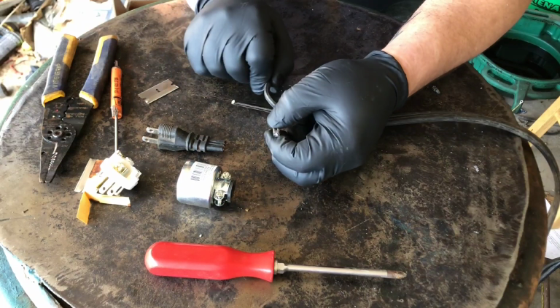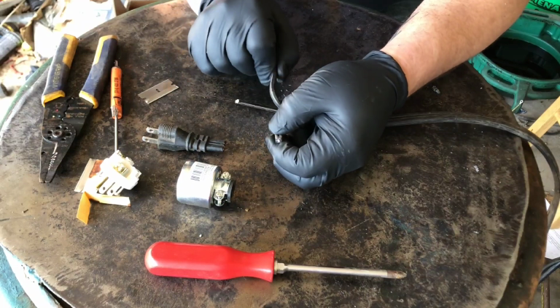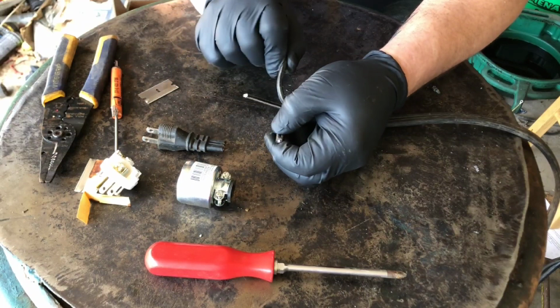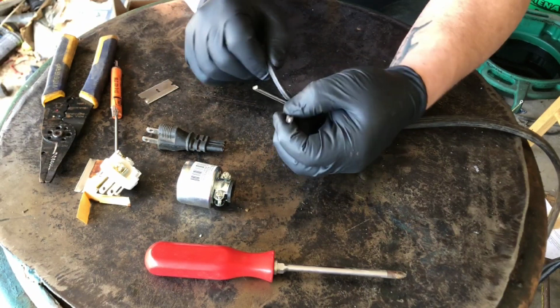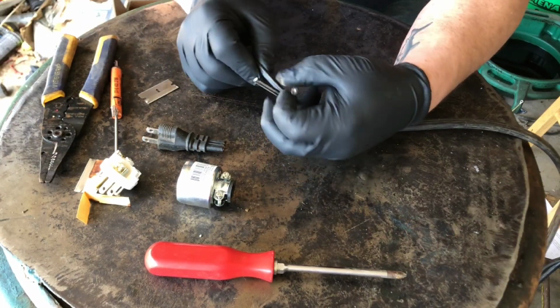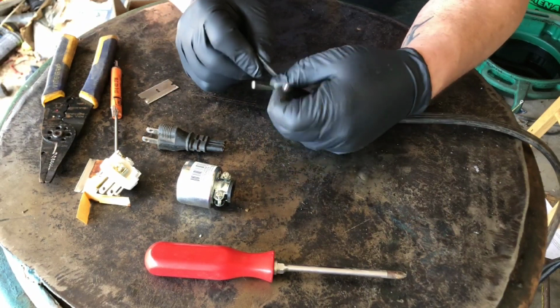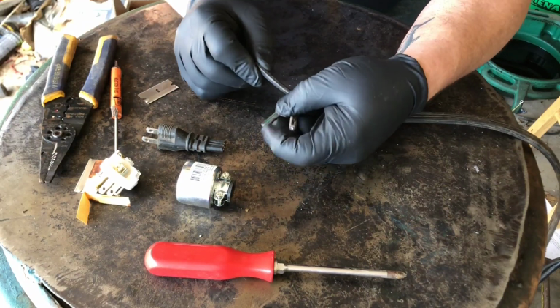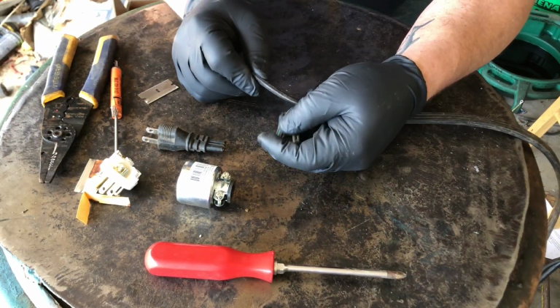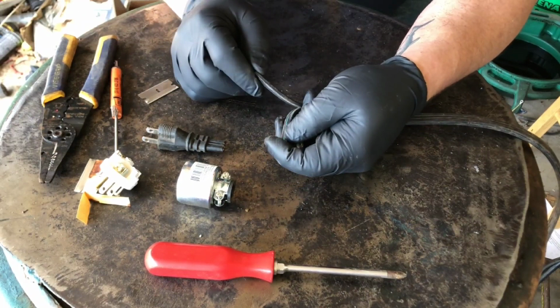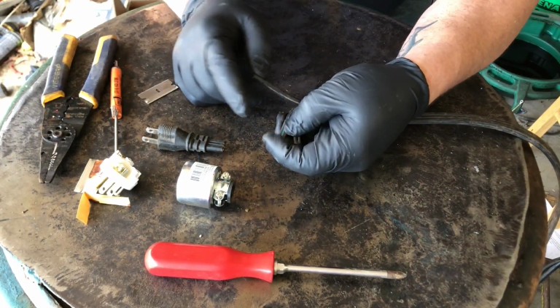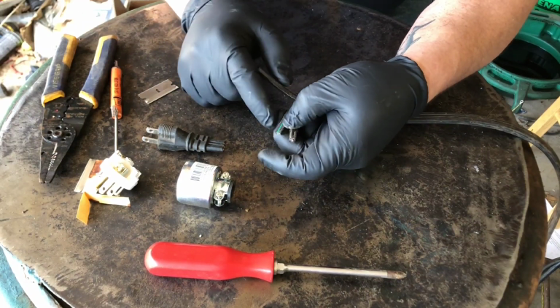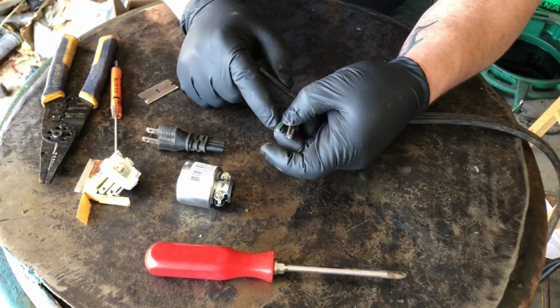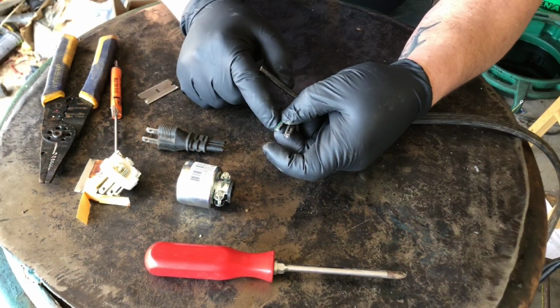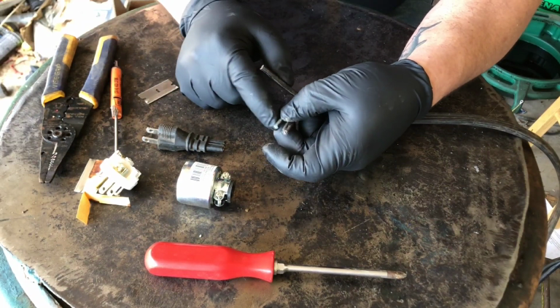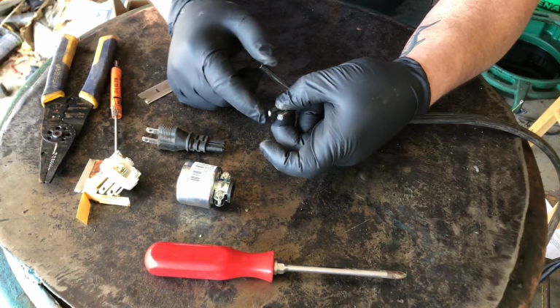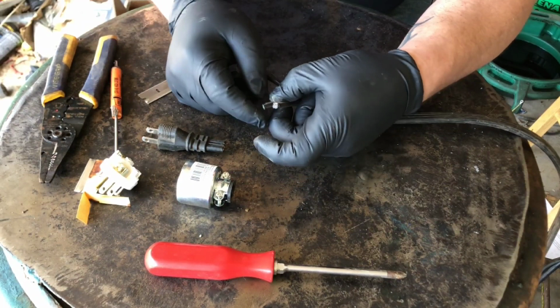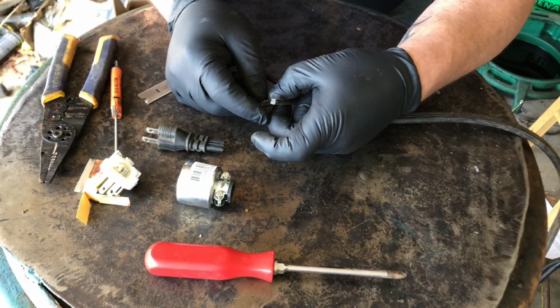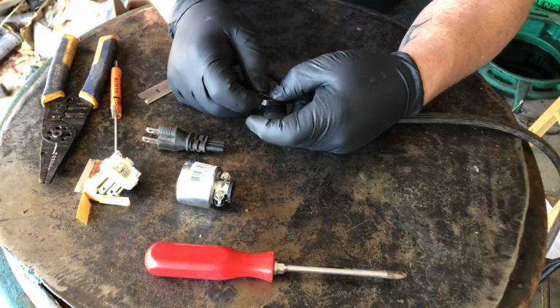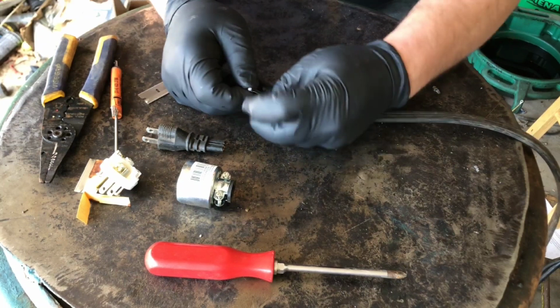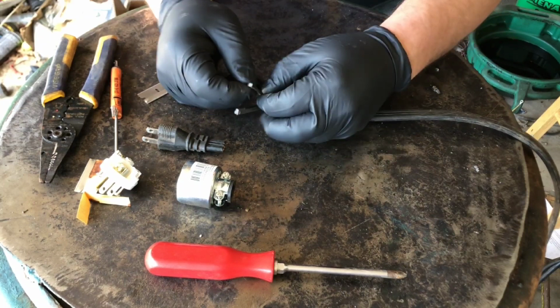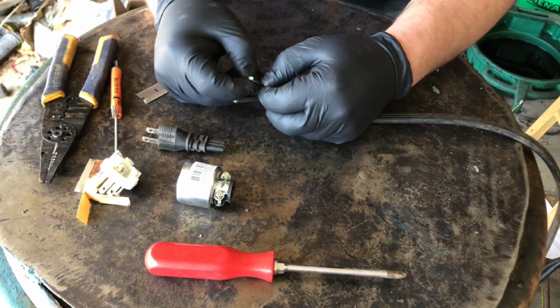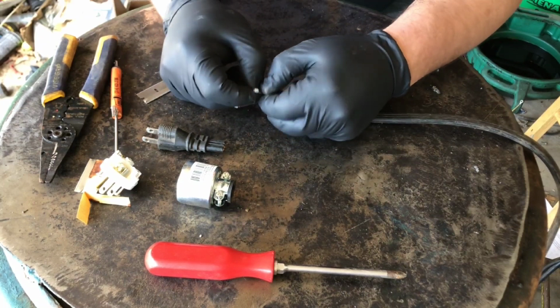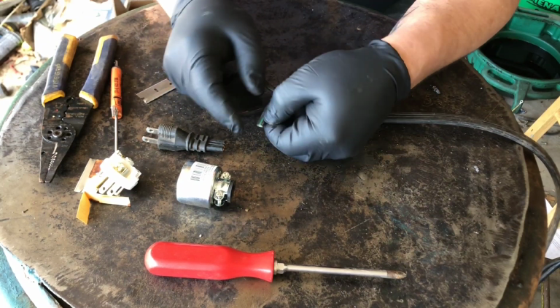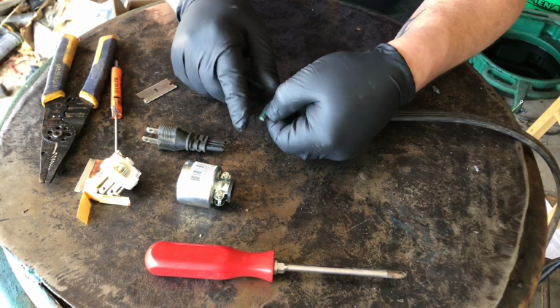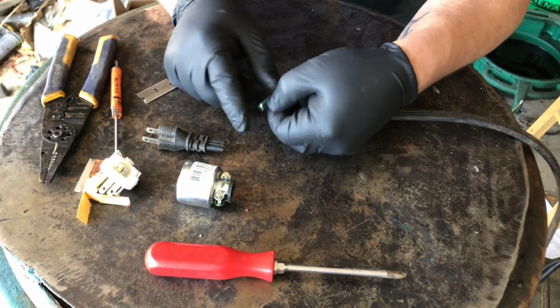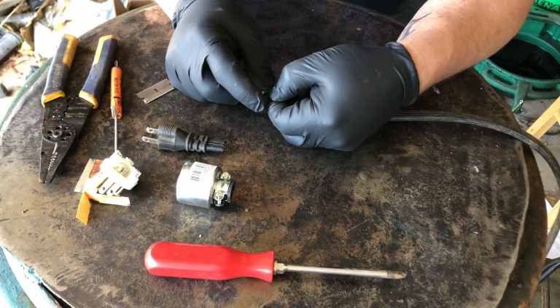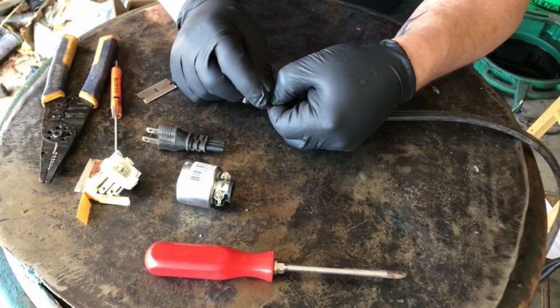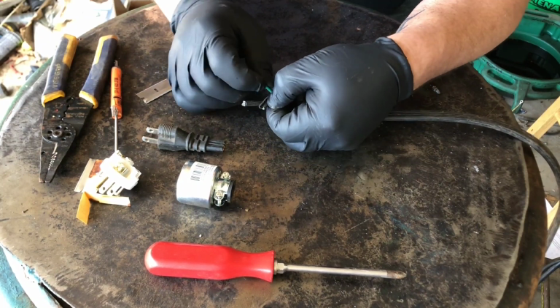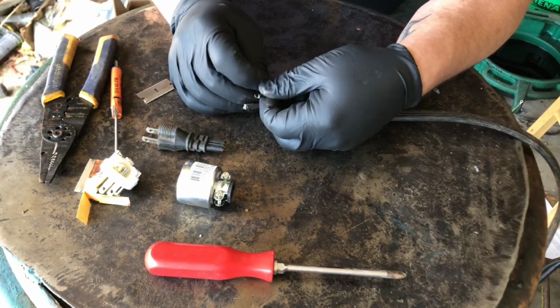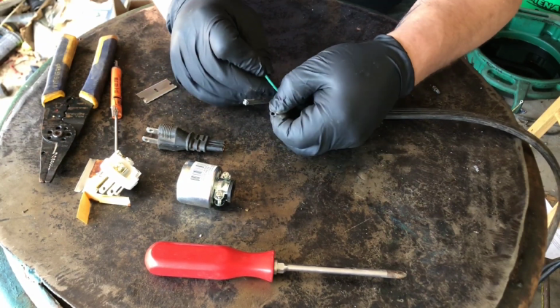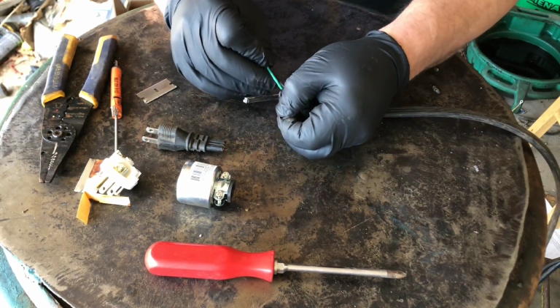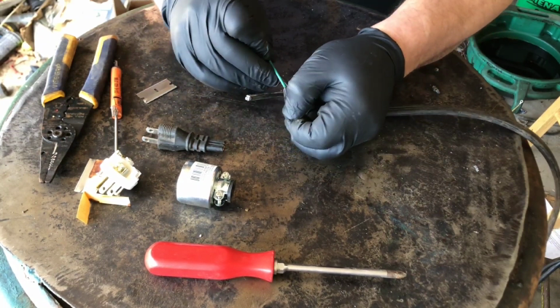Now we've got three pieces. You can see we touched the insulation but not enough to actually damage it right there. Pull that out.